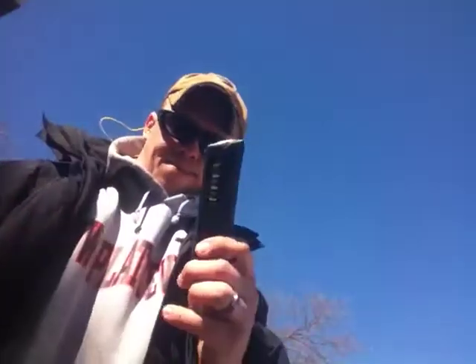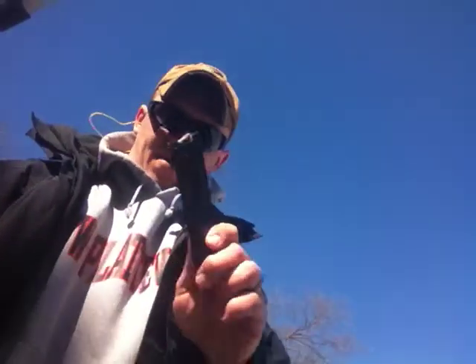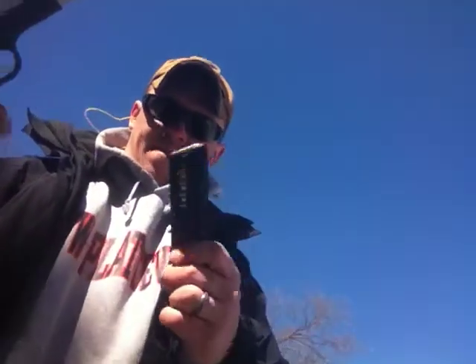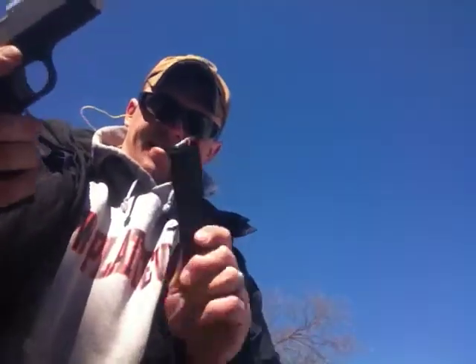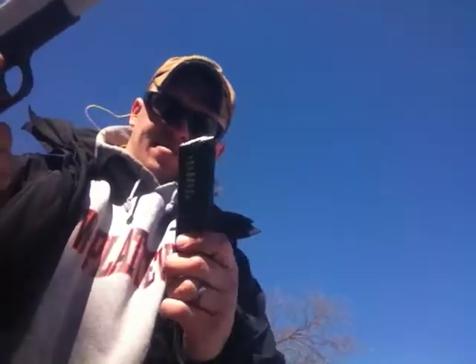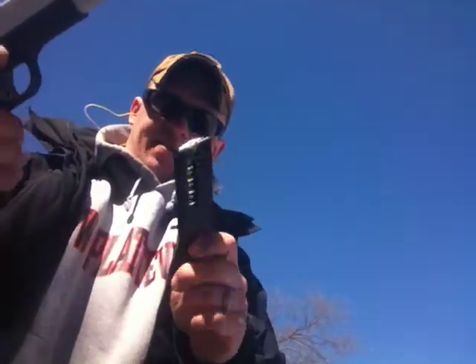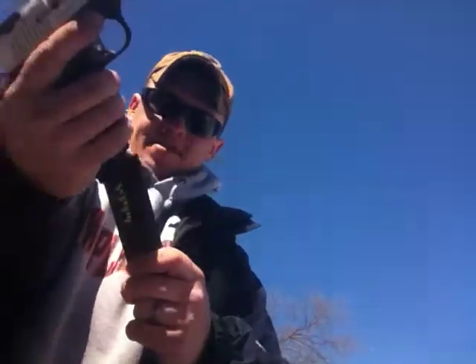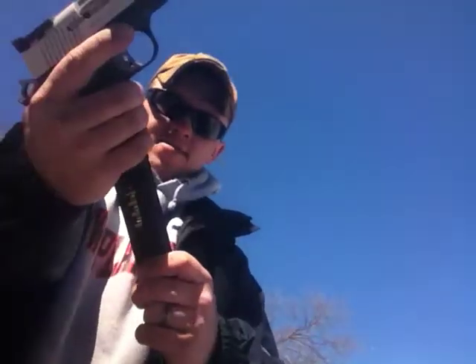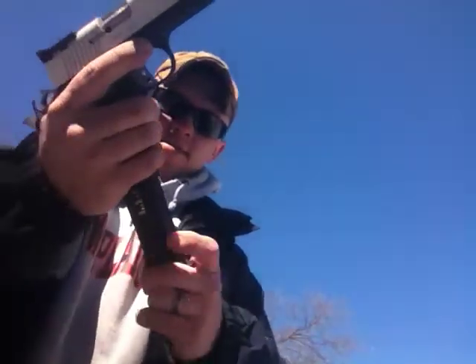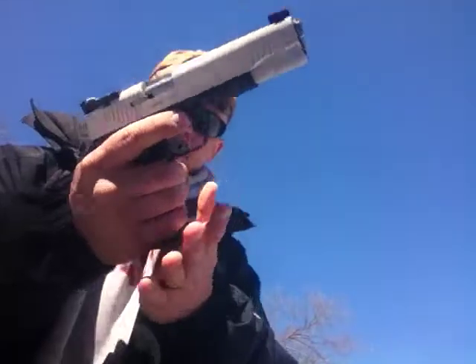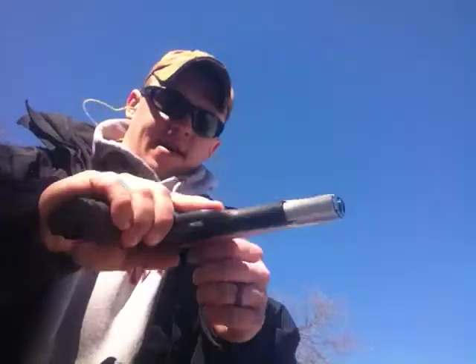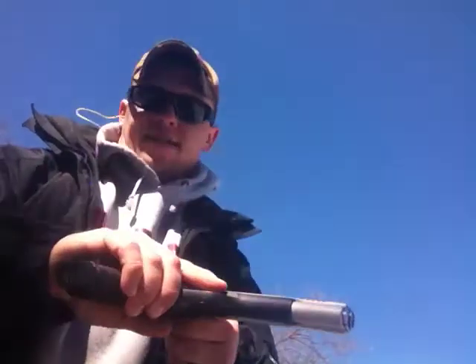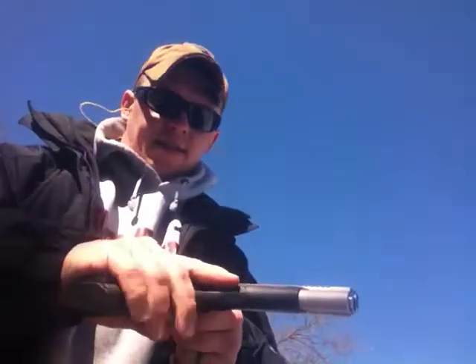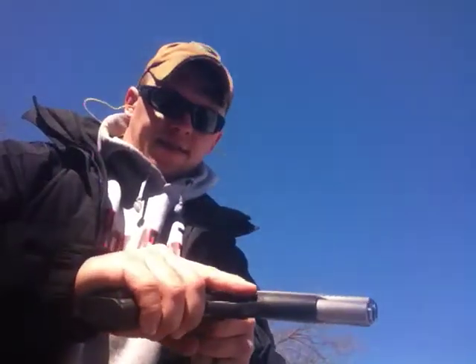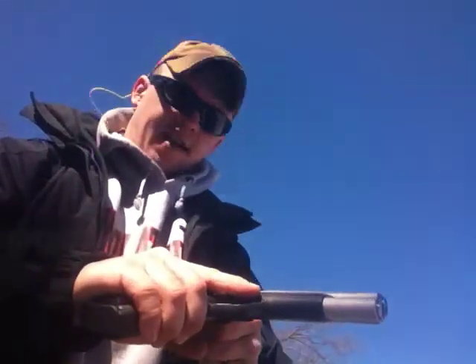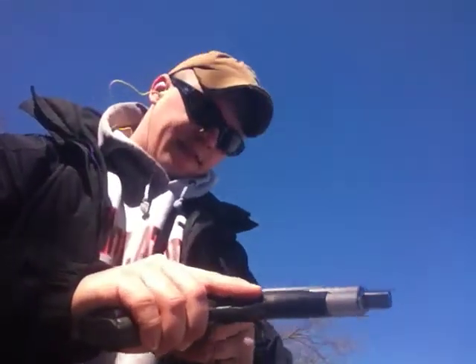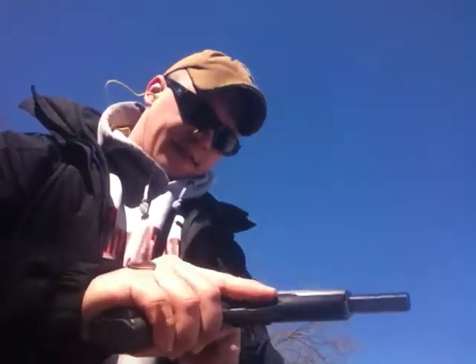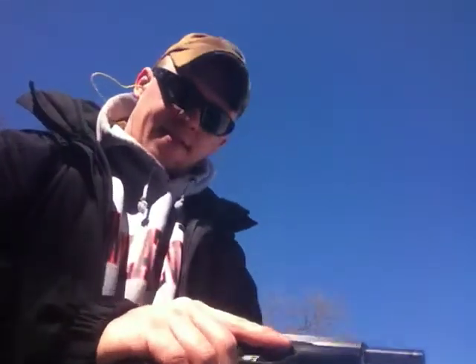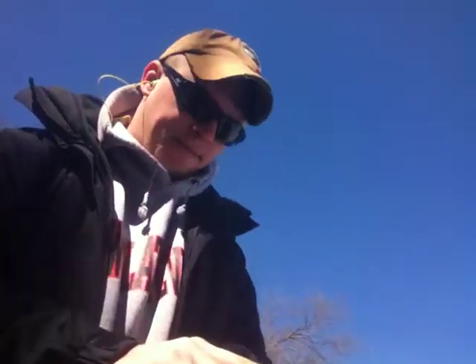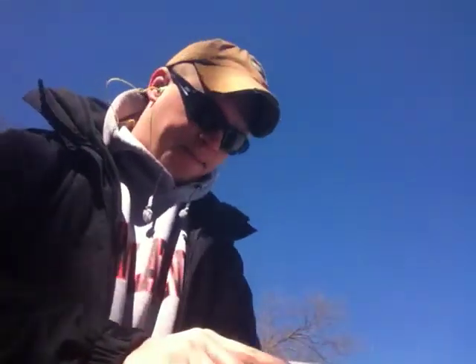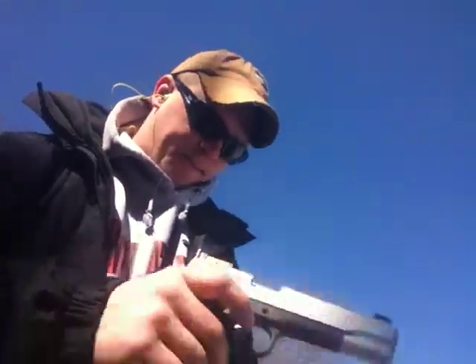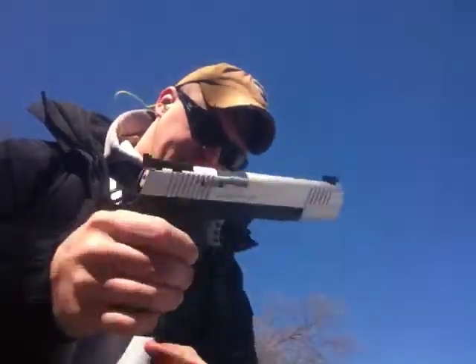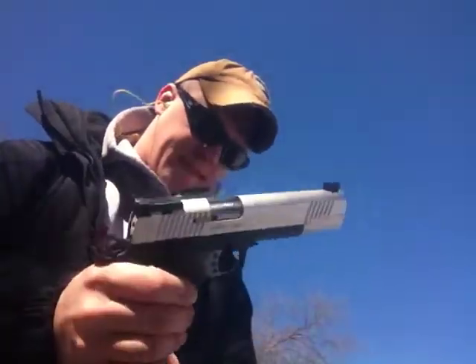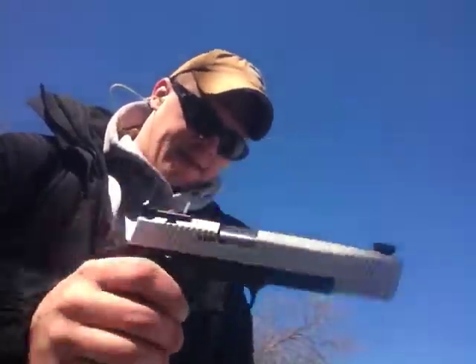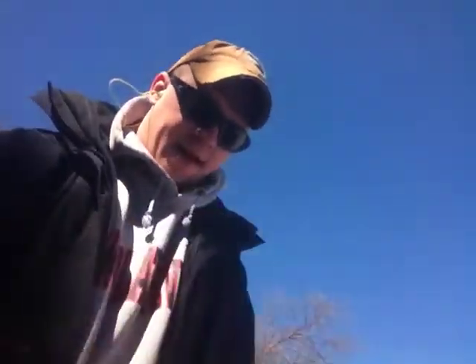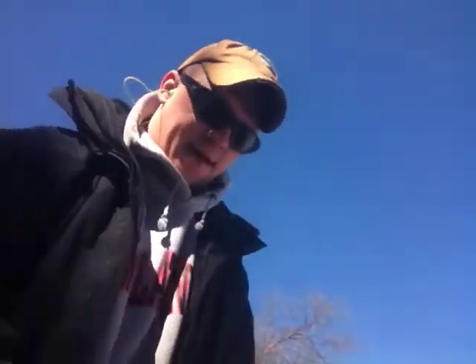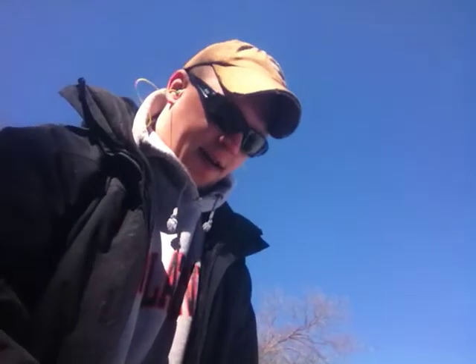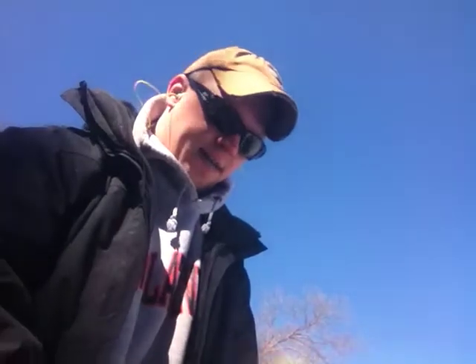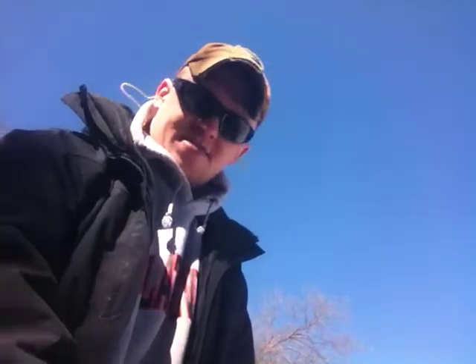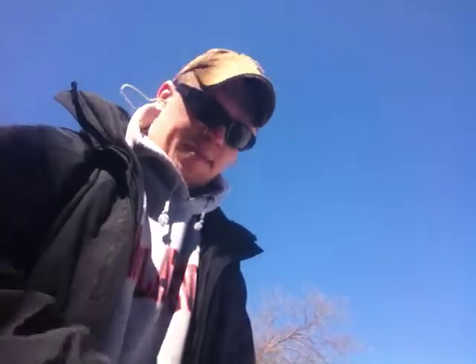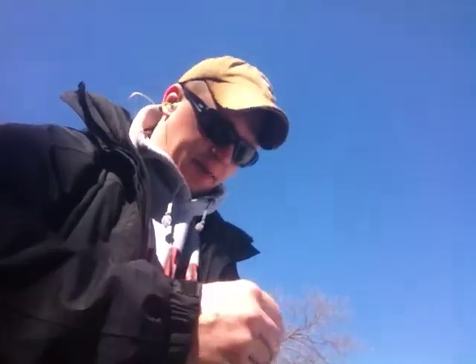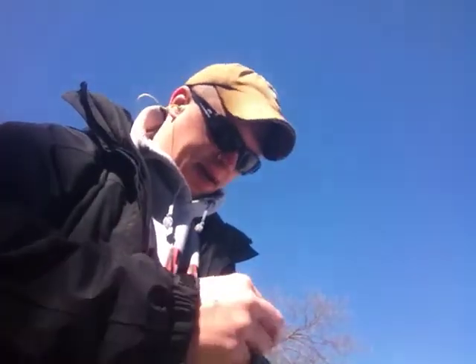So, modified magazines, 14 rounds, I think I've got it in there, they're stuffed, and just do a little bit of plinking here.